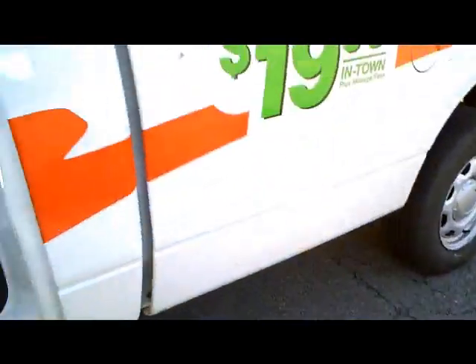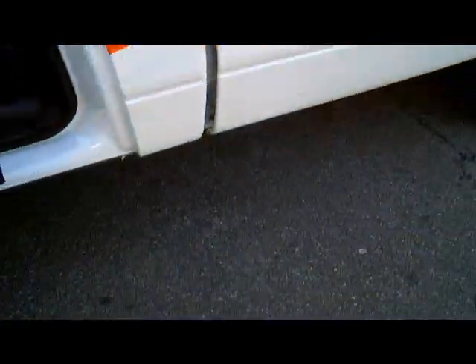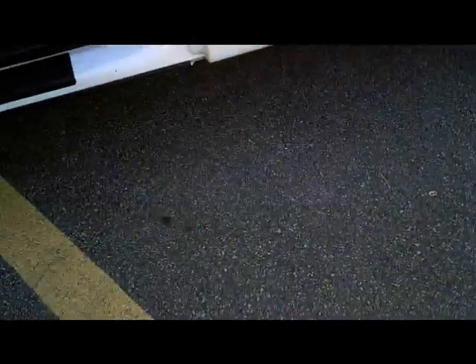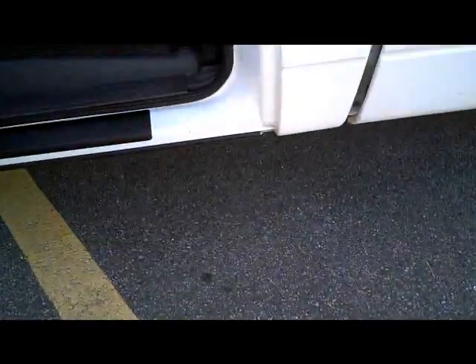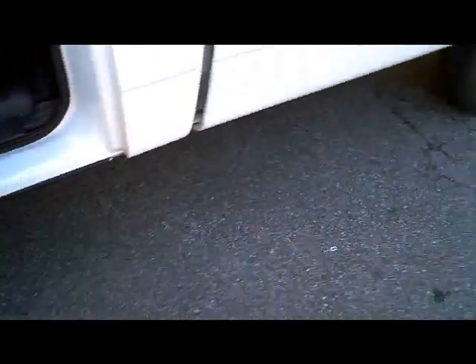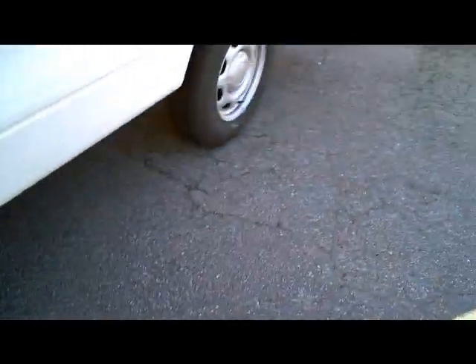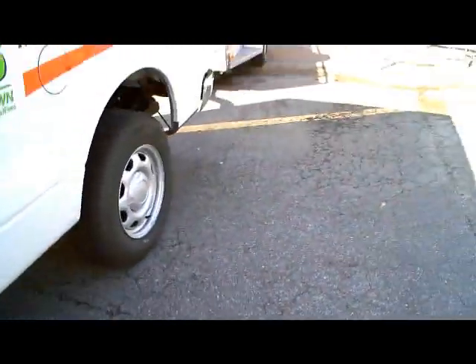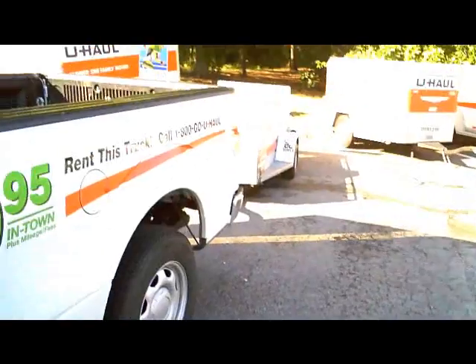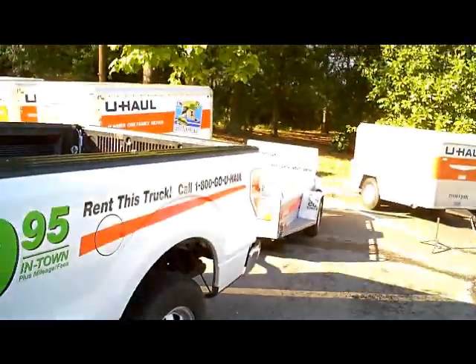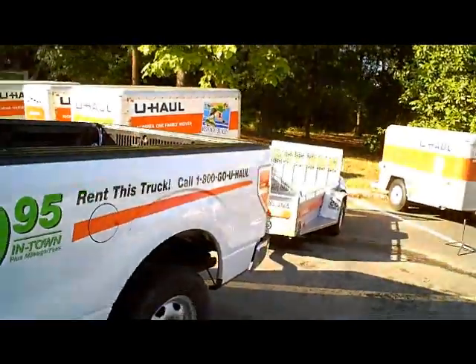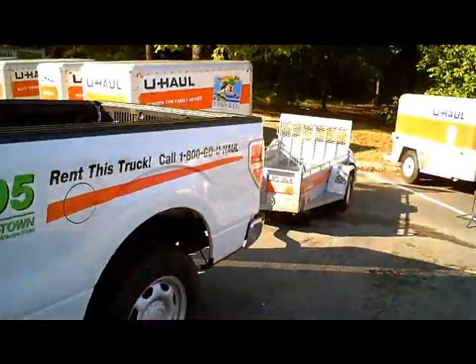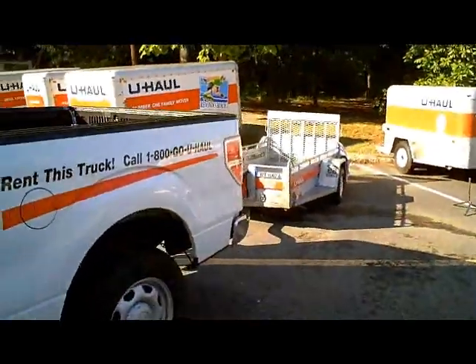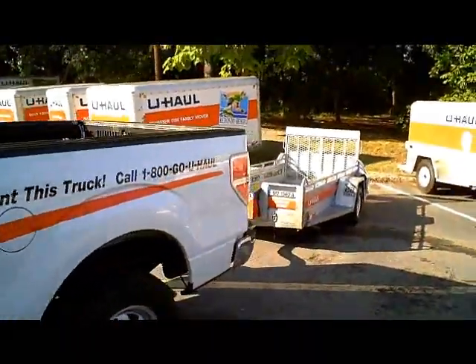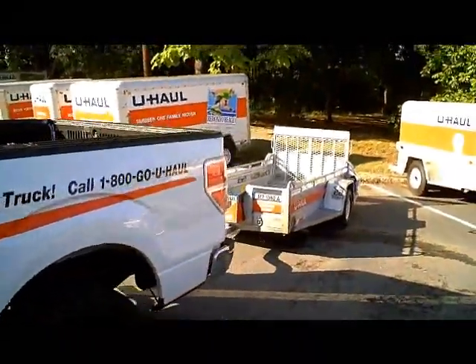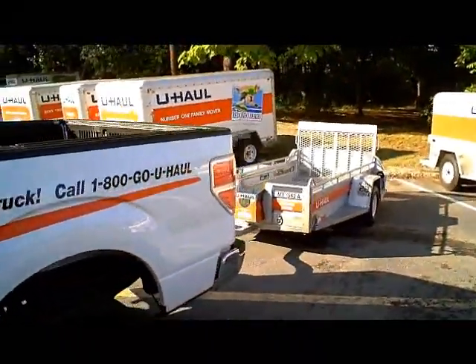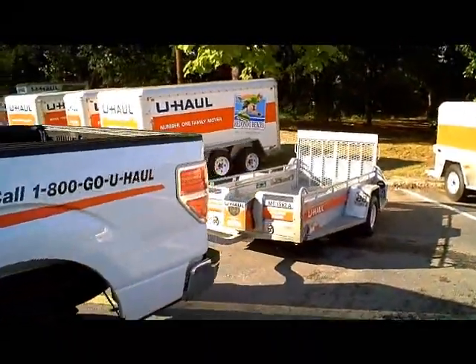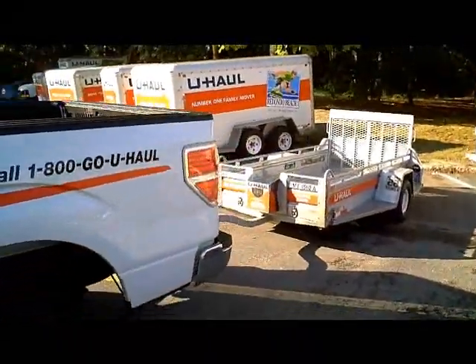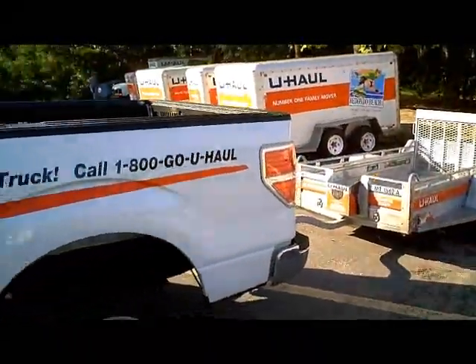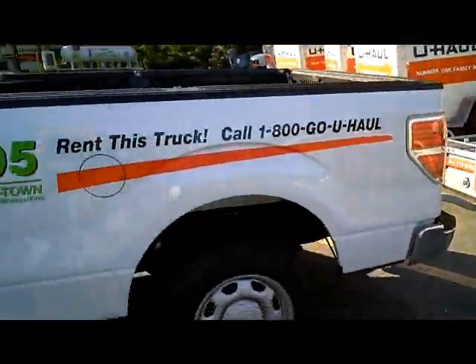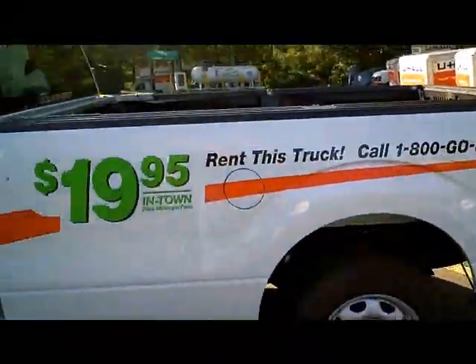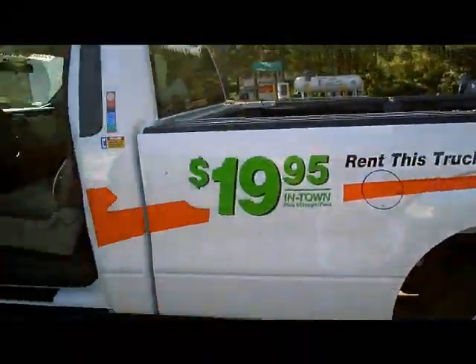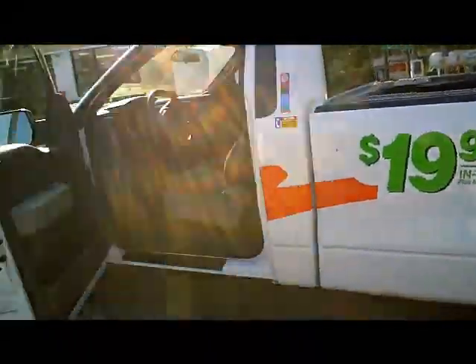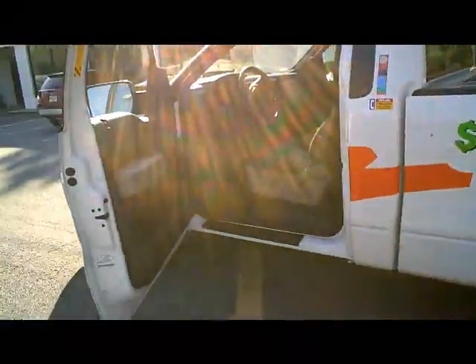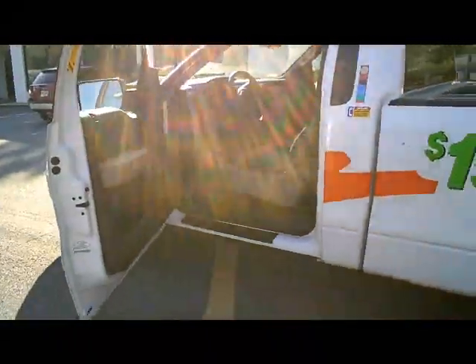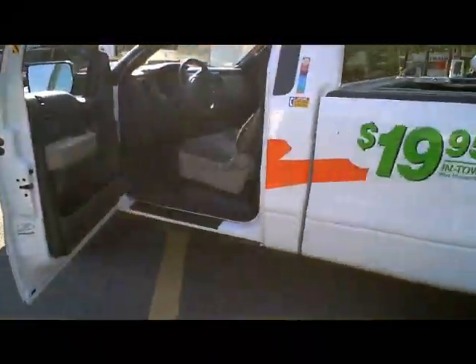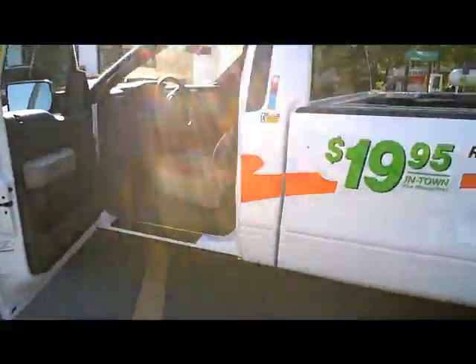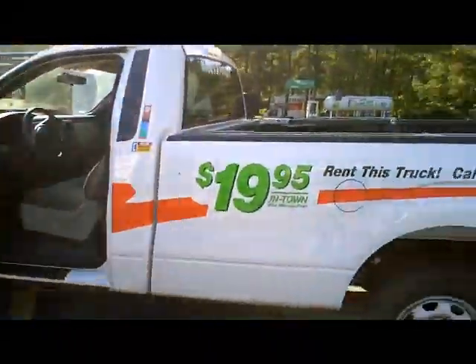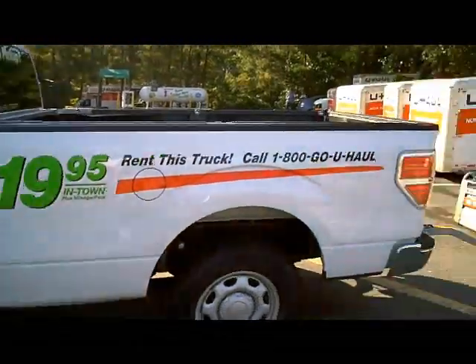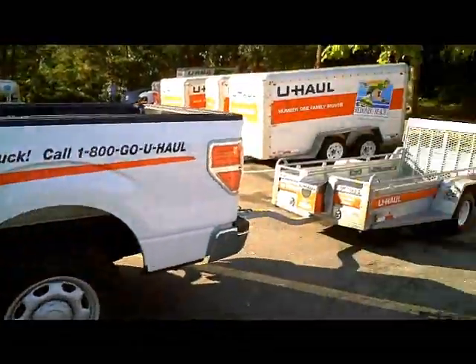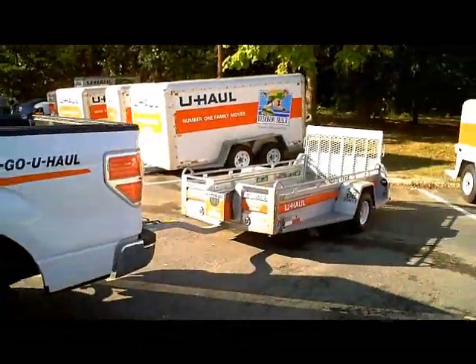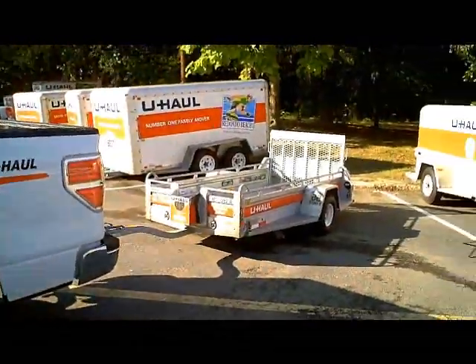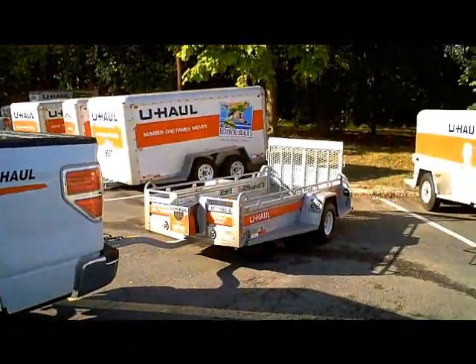Step two is to get a motorcycle trailer and a U-Haul truck, and start heading to your location.